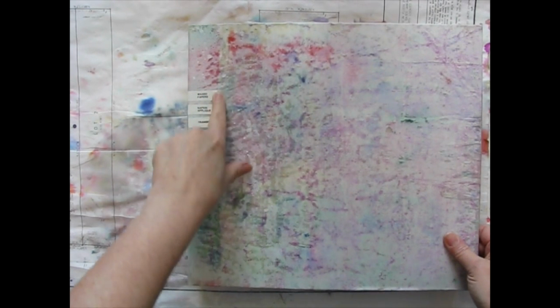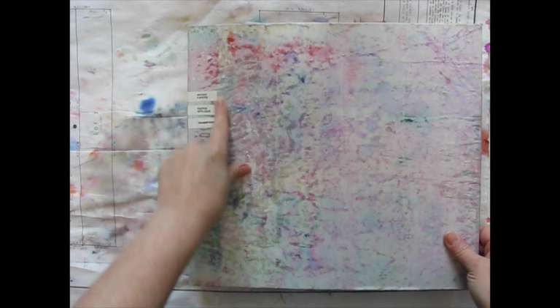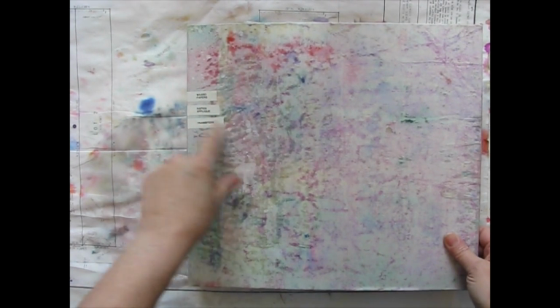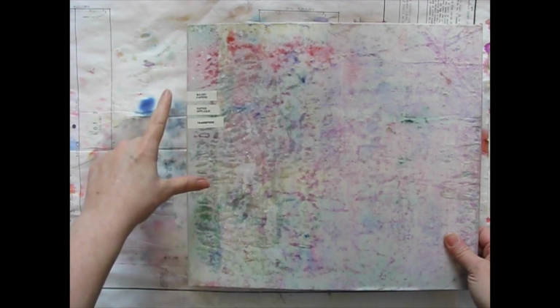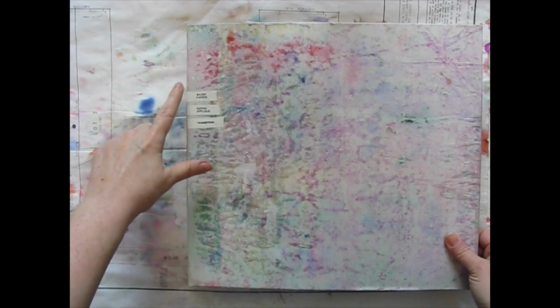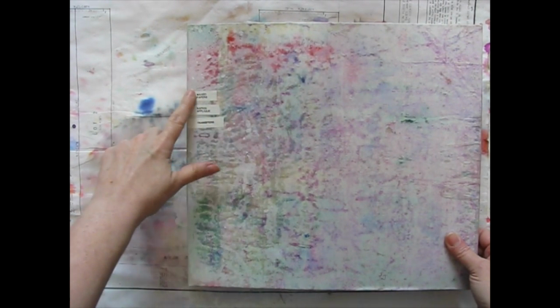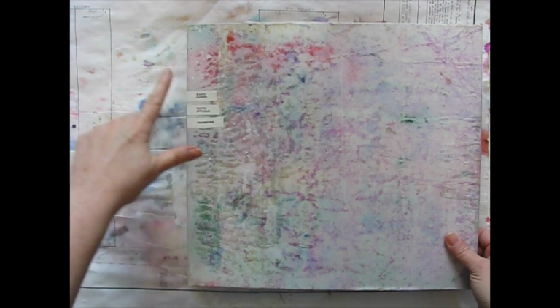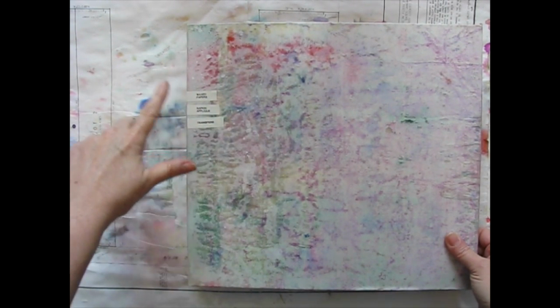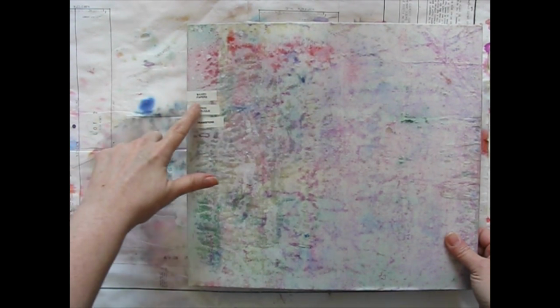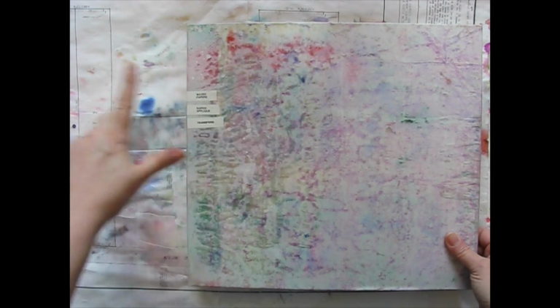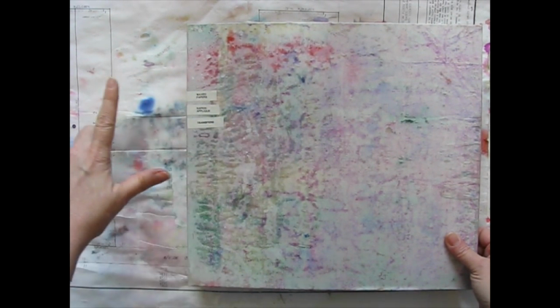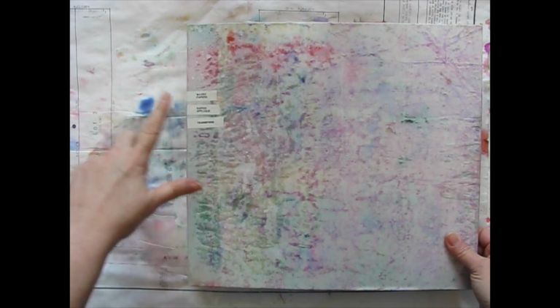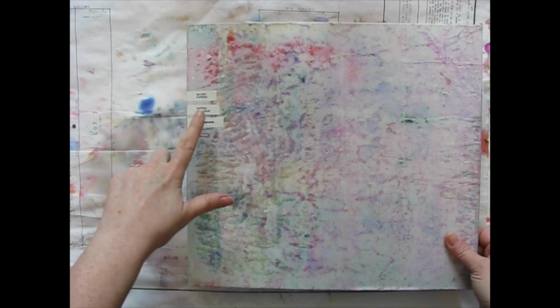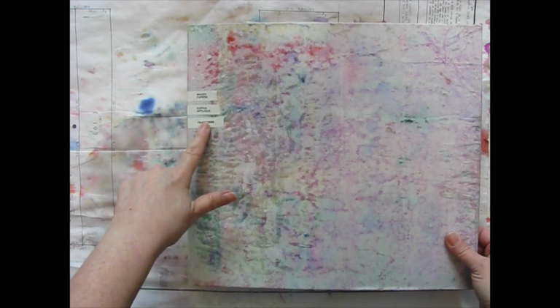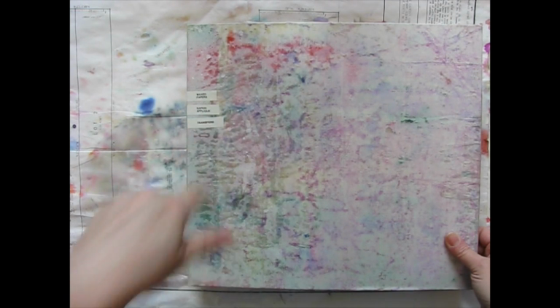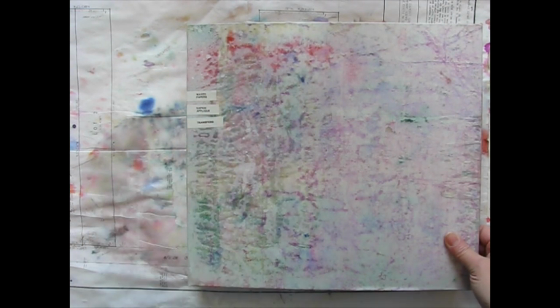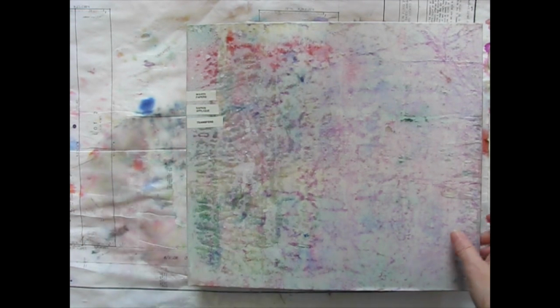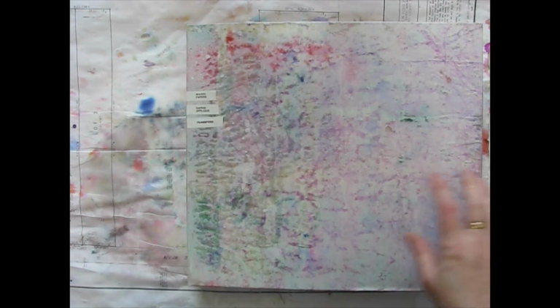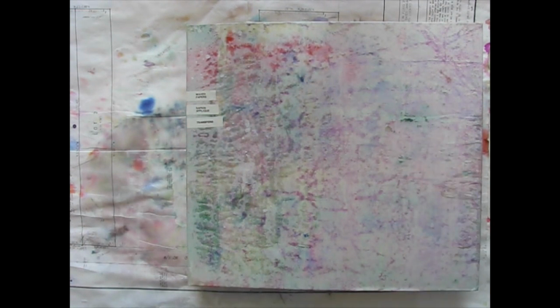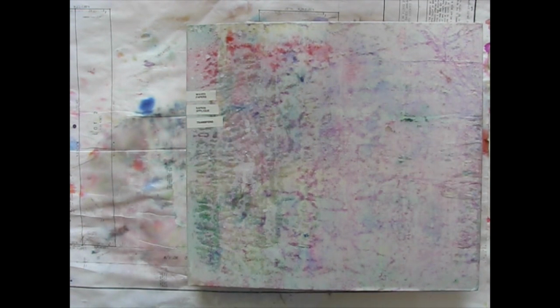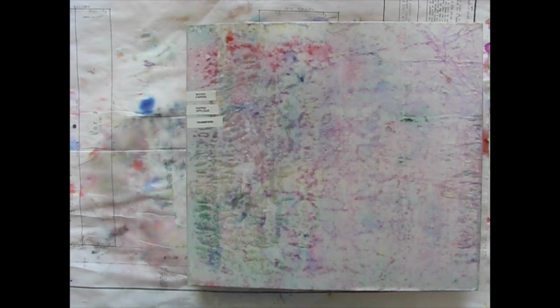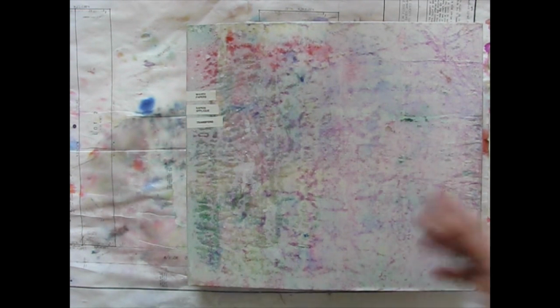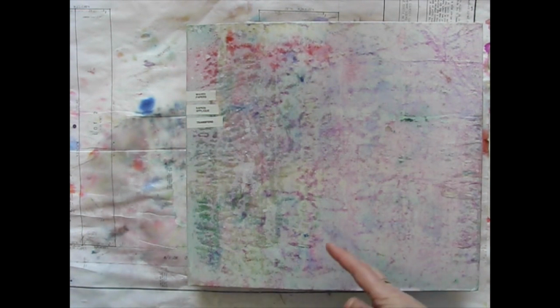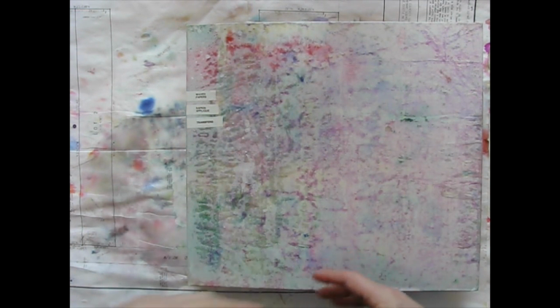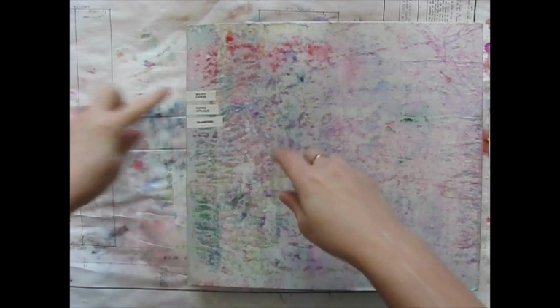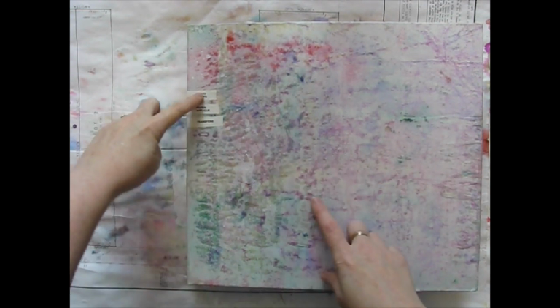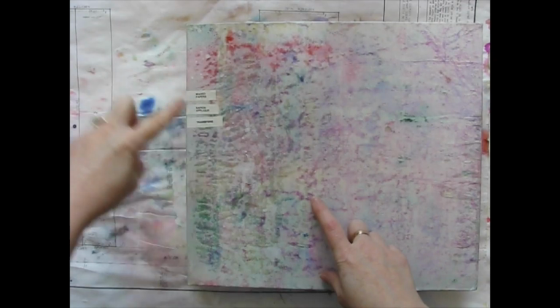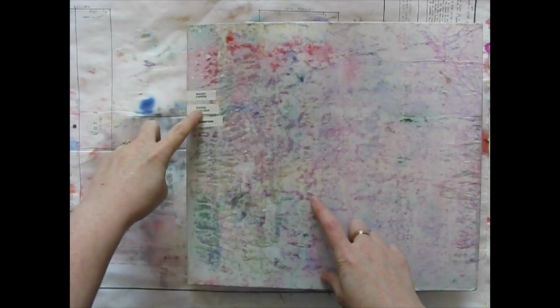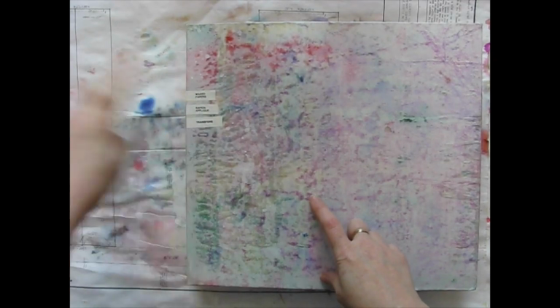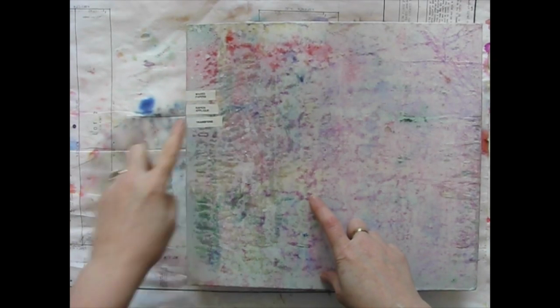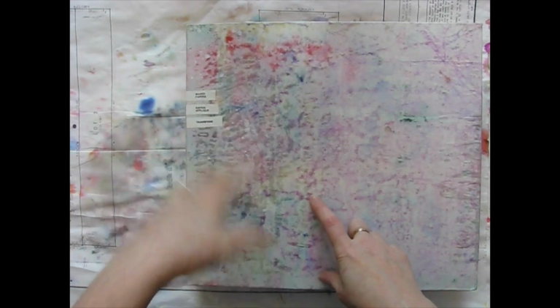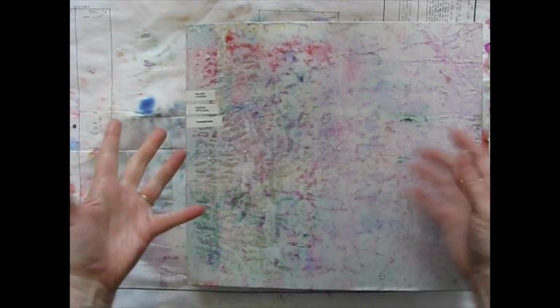Inside here I have waxed papers, napkin appliques, and transfers.